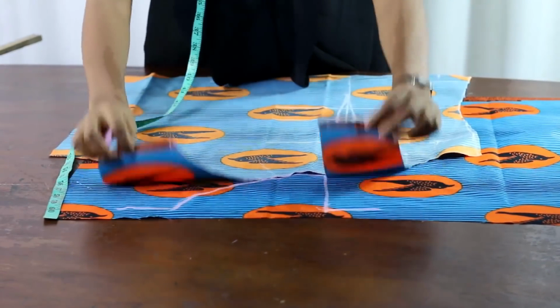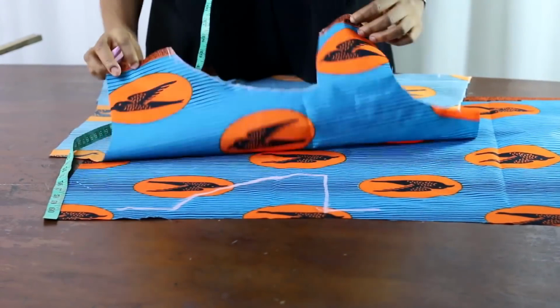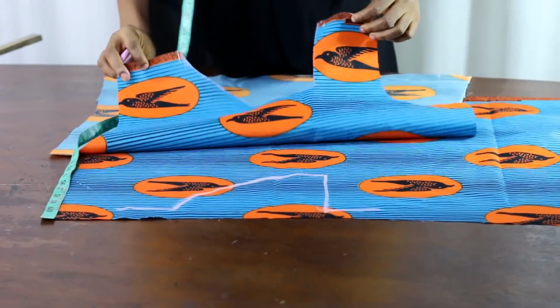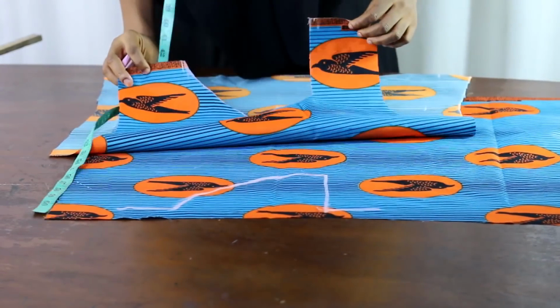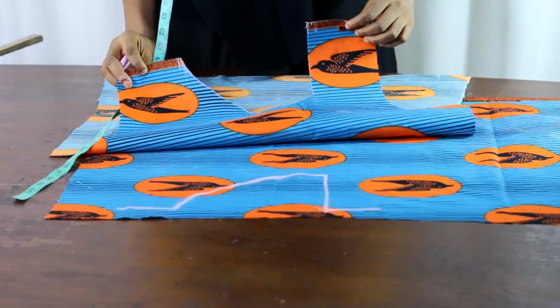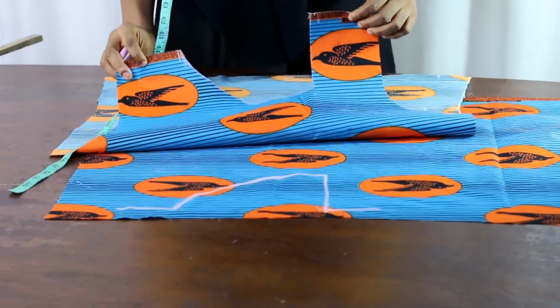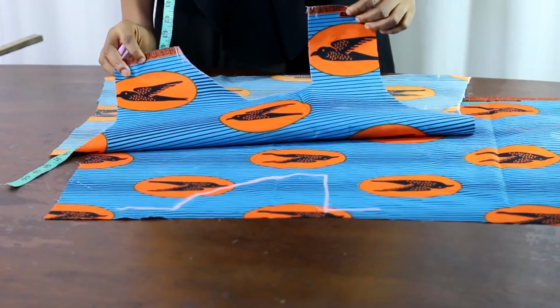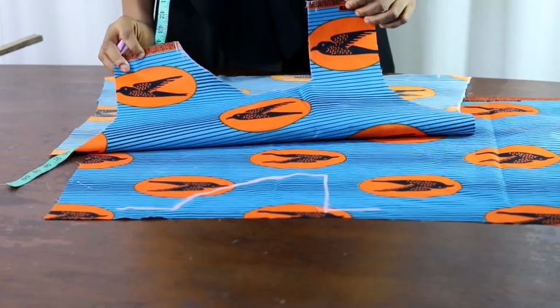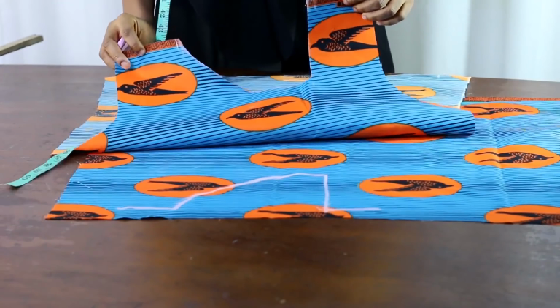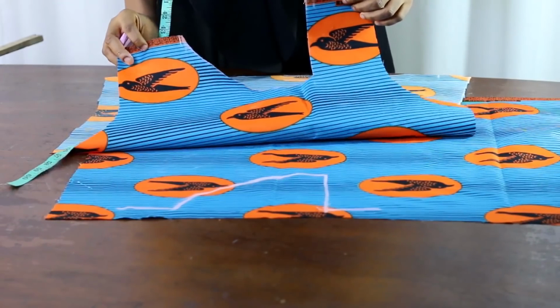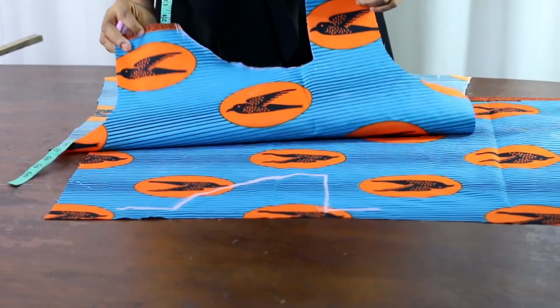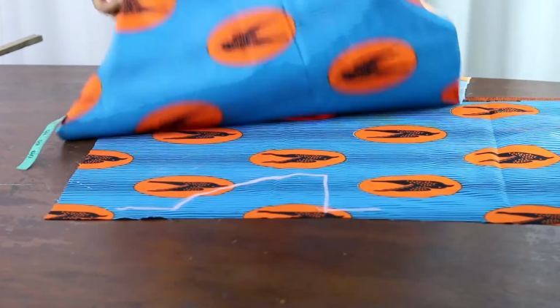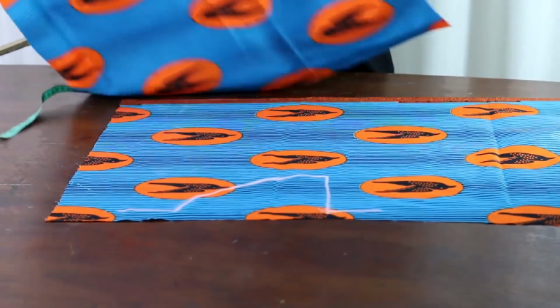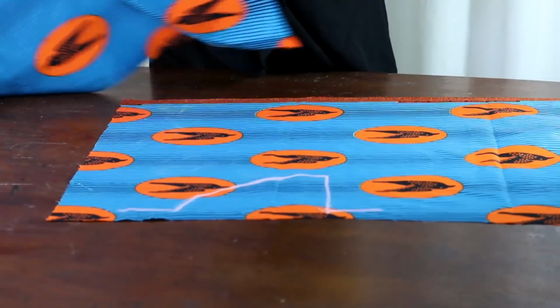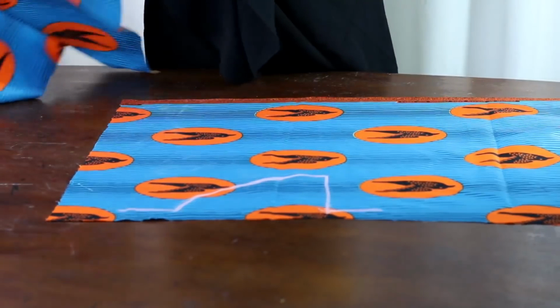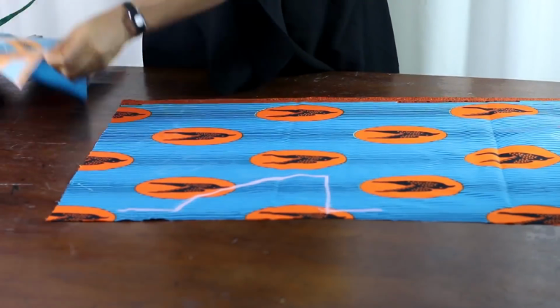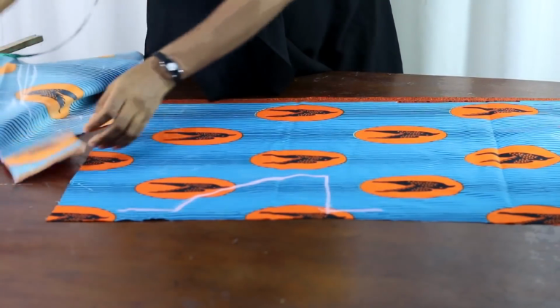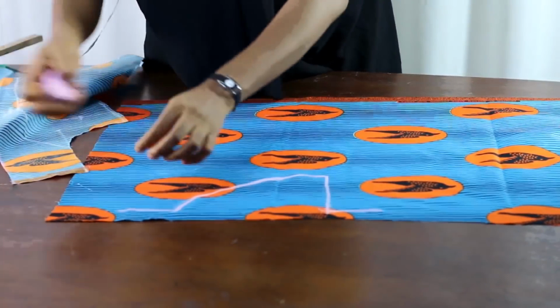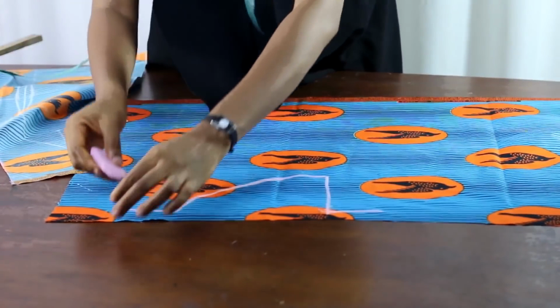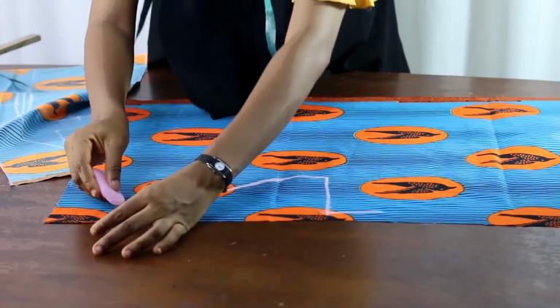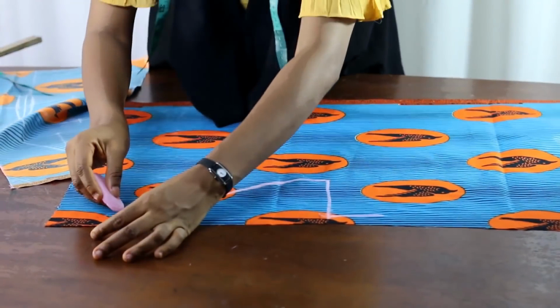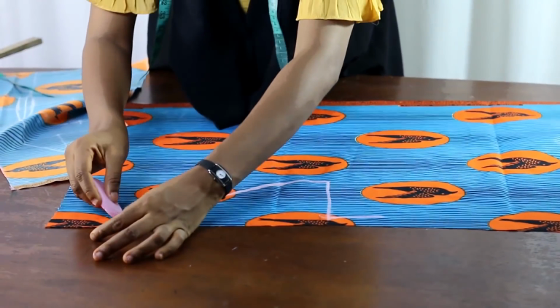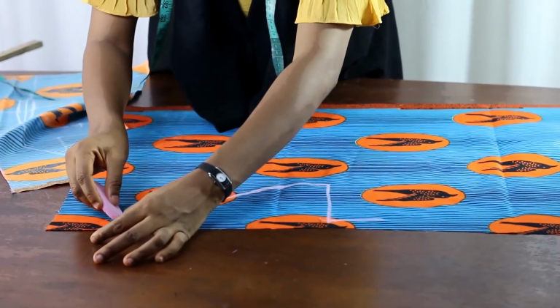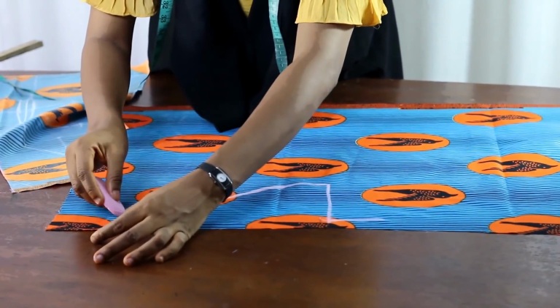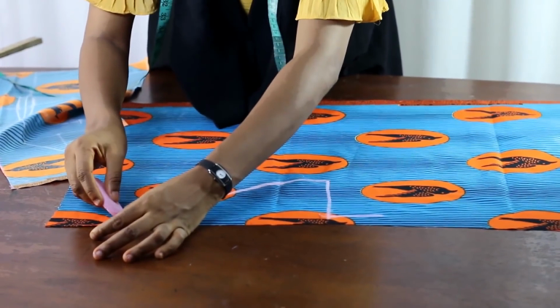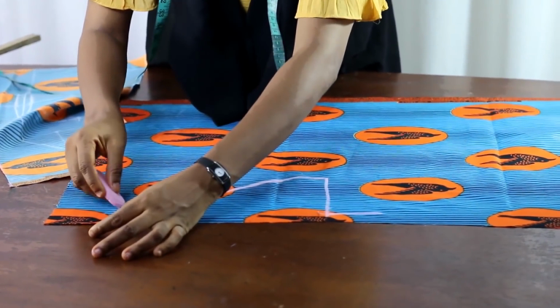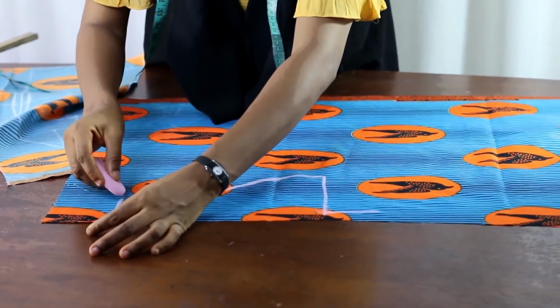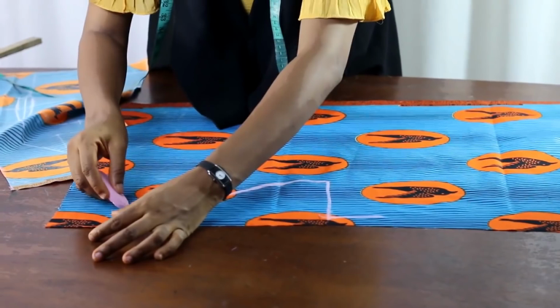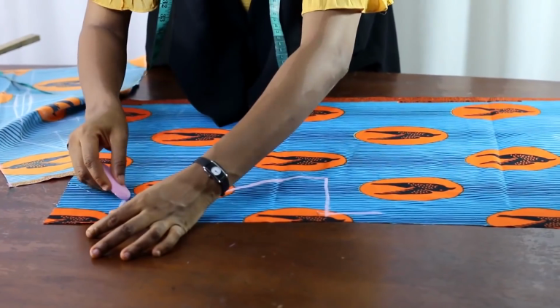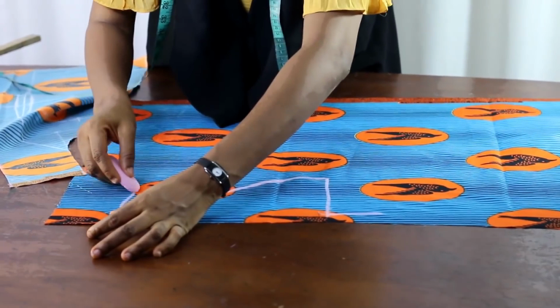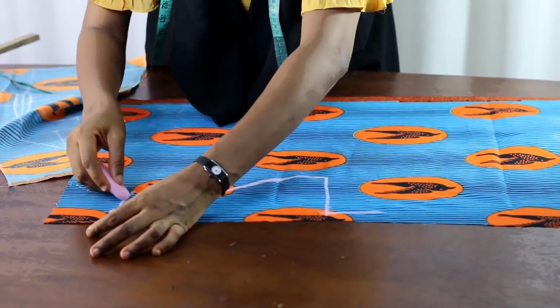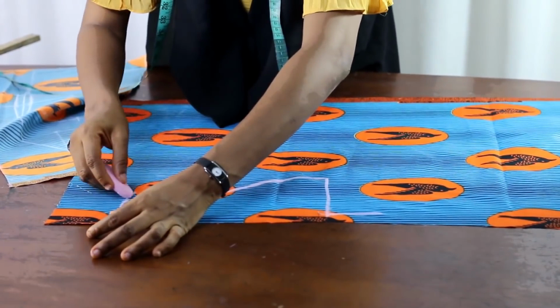After drawing it out this way, this is the neckline. You don't do it any other way.